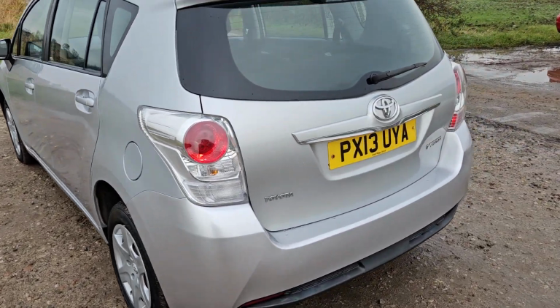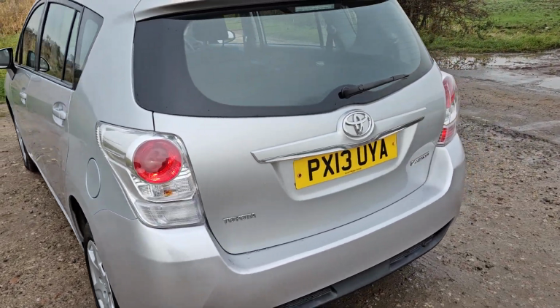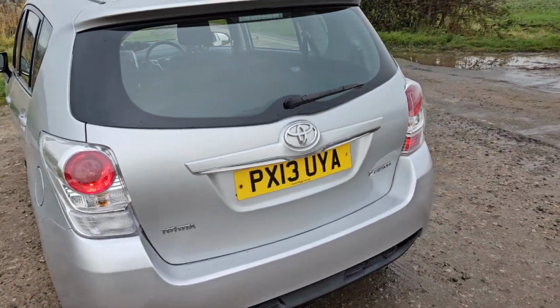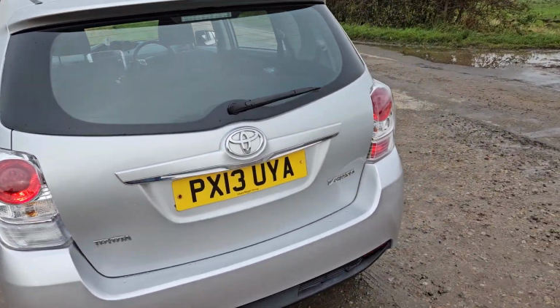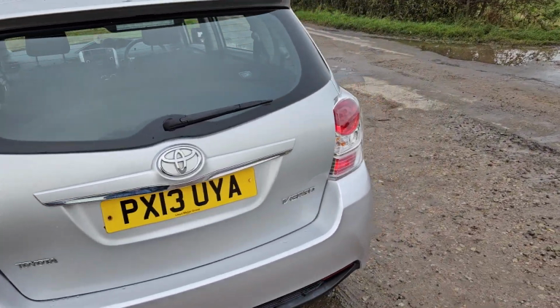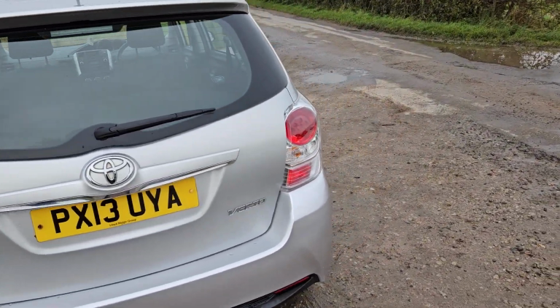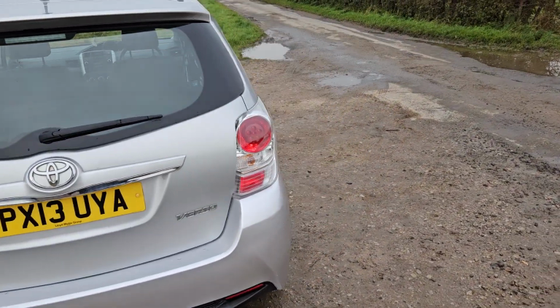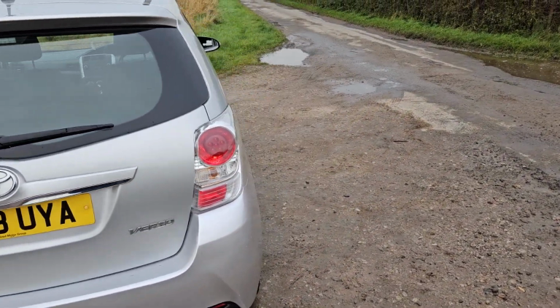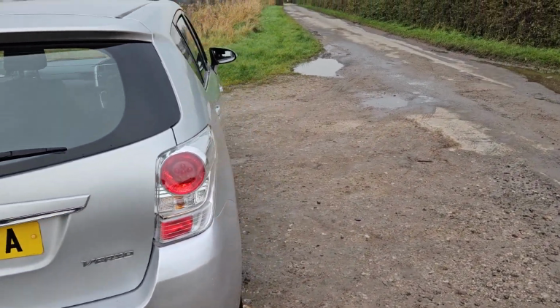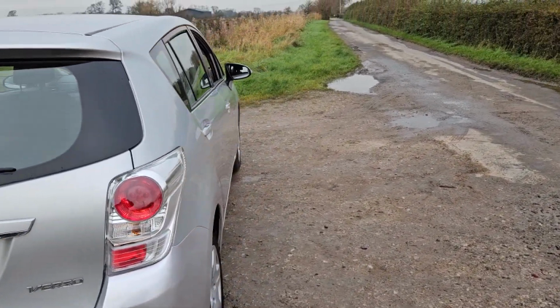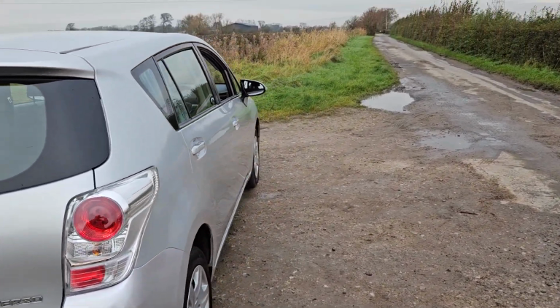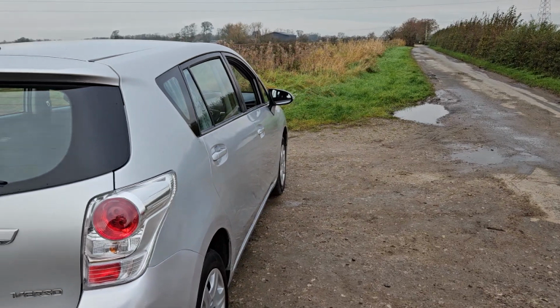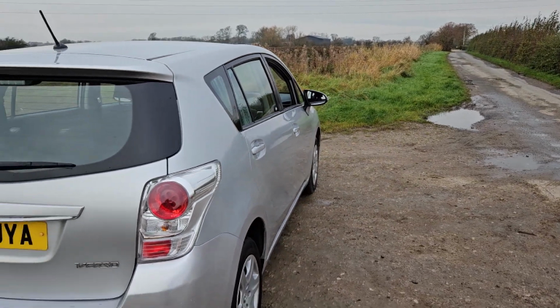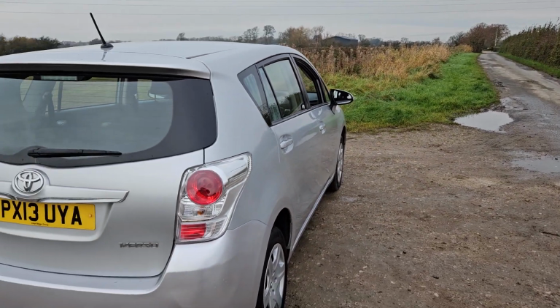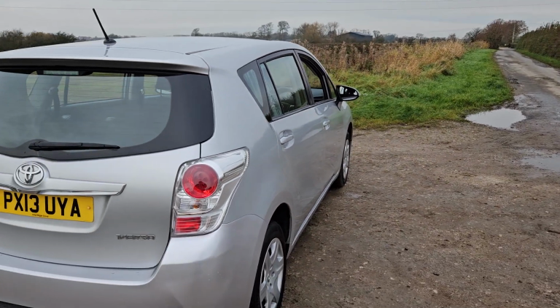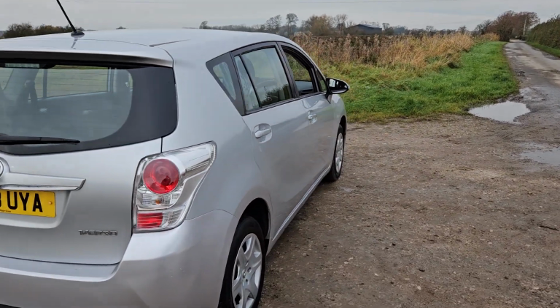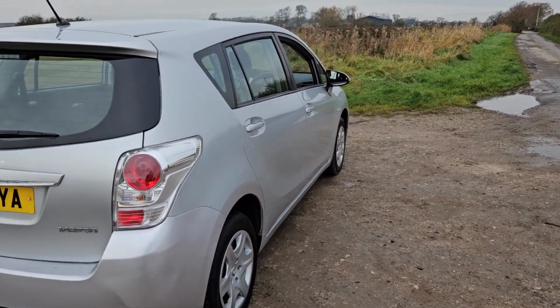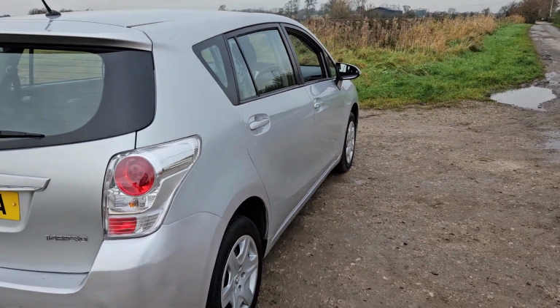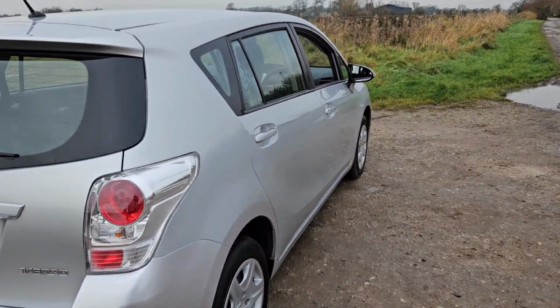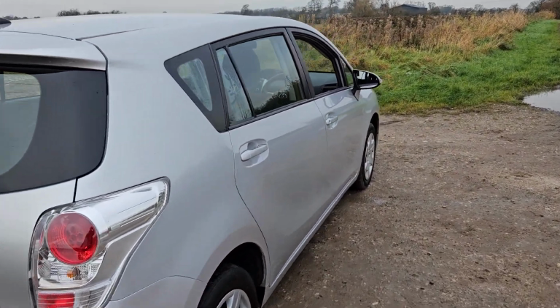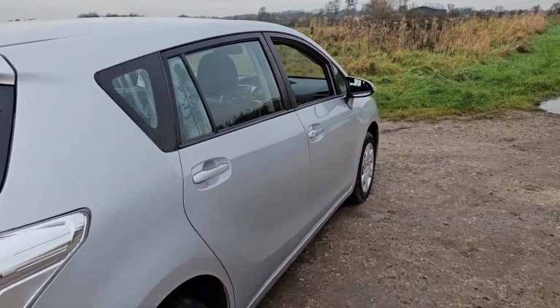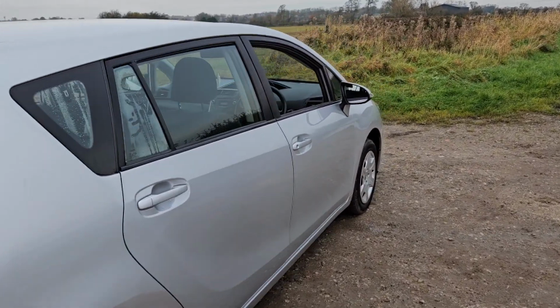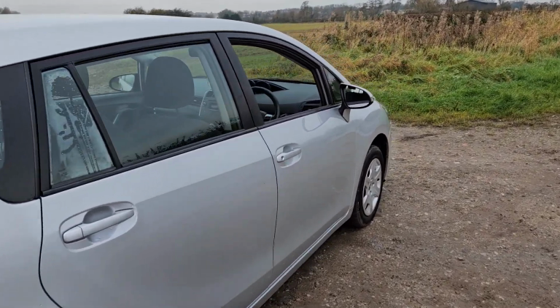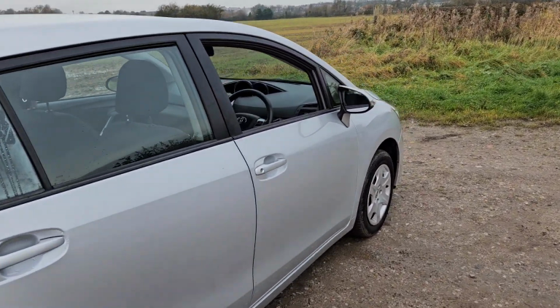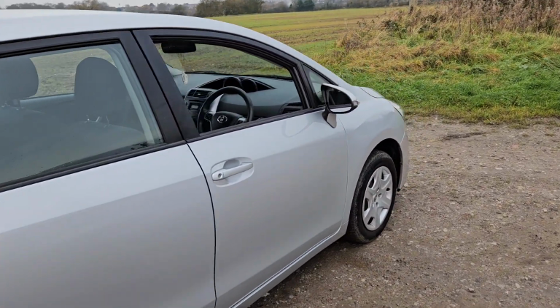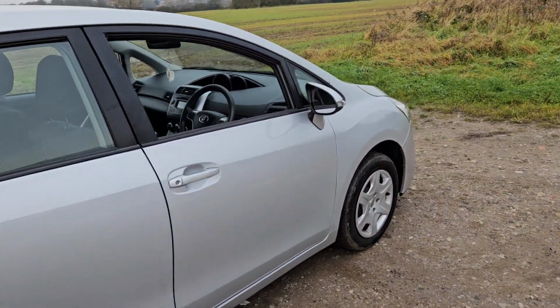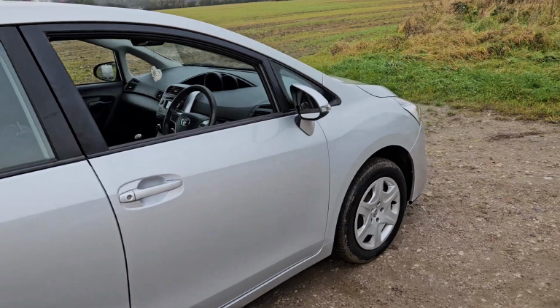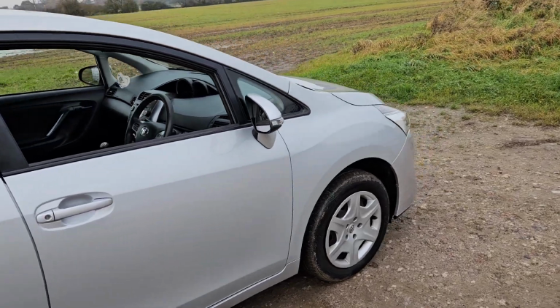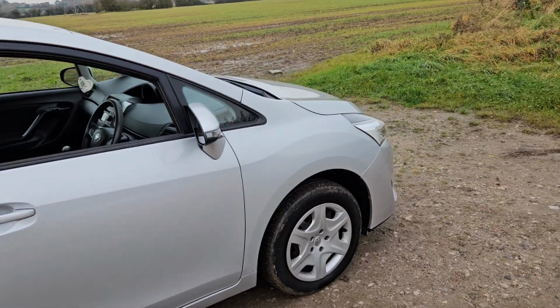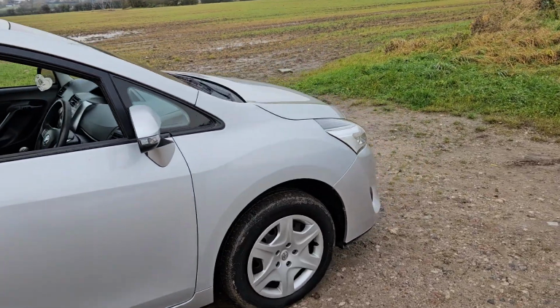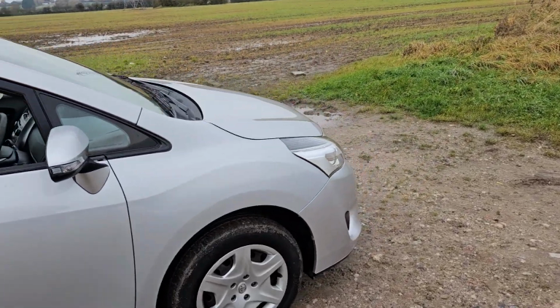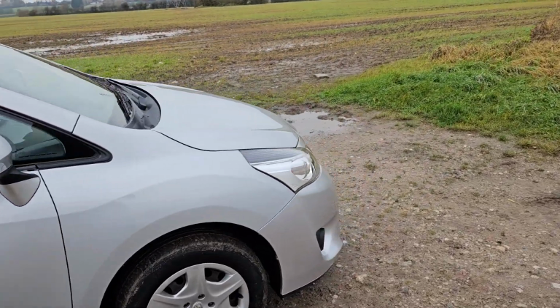It's very affordable. For the money, you're getting a lot of car, really. Seven-seaters aren't cheap on average, and this one is very good value for that.